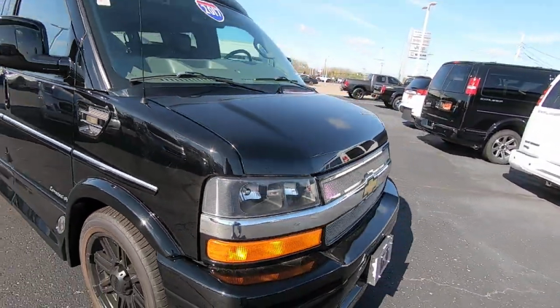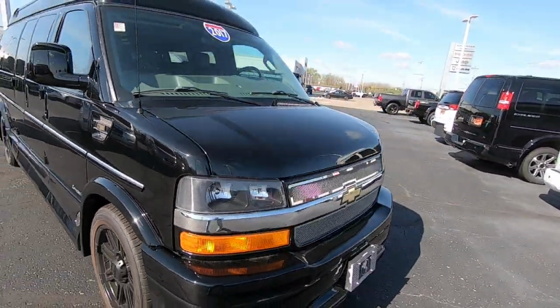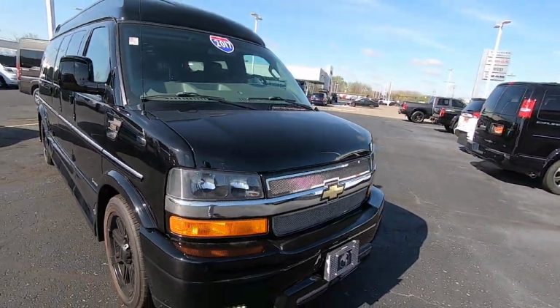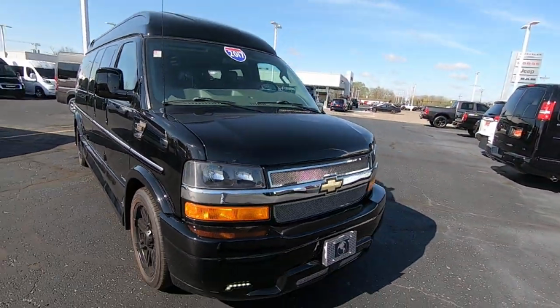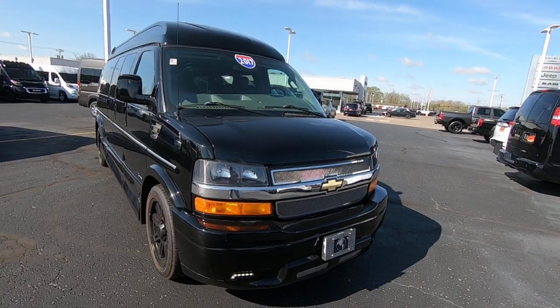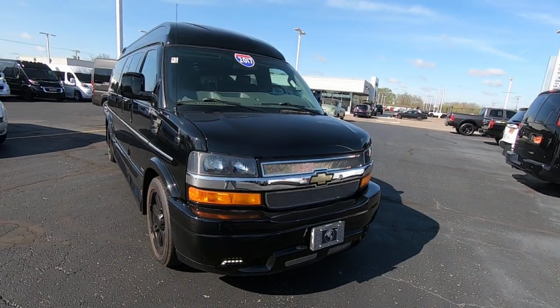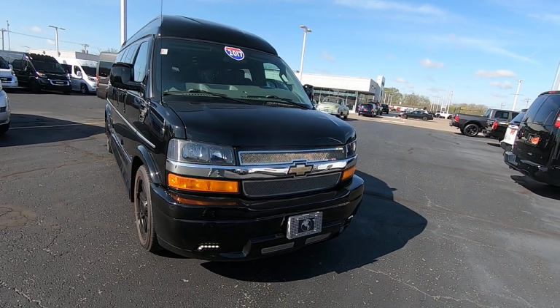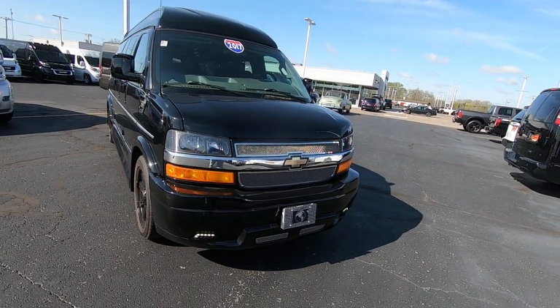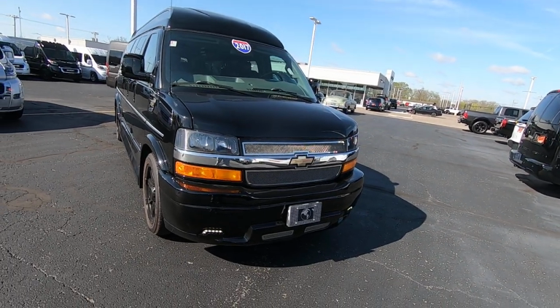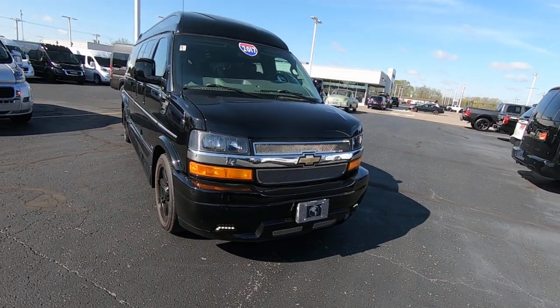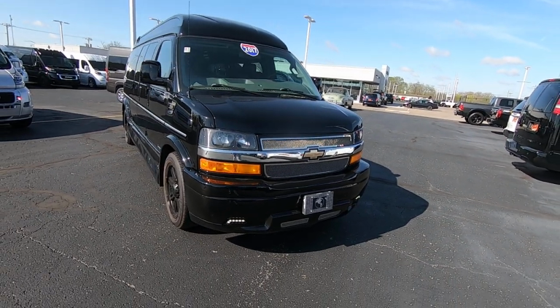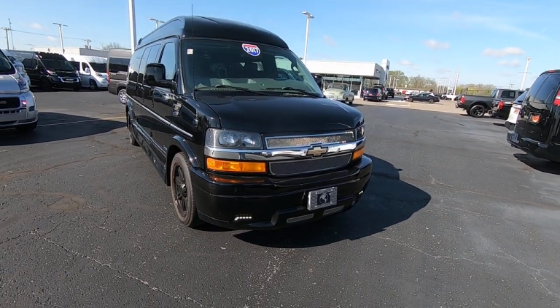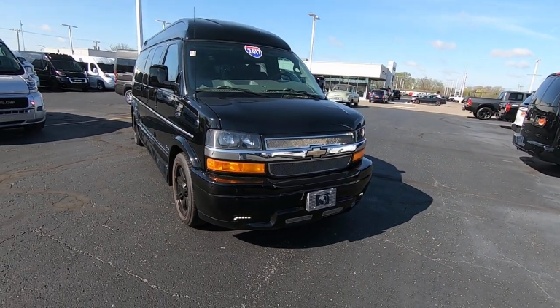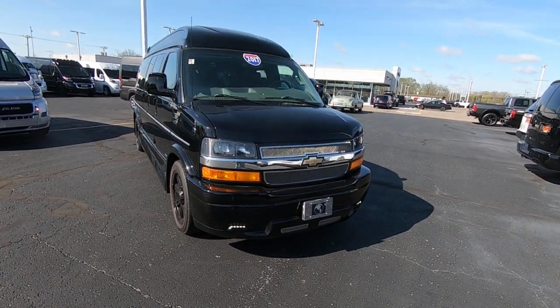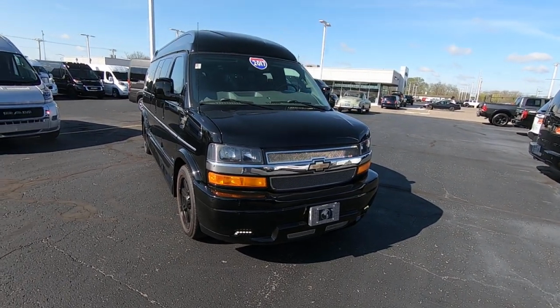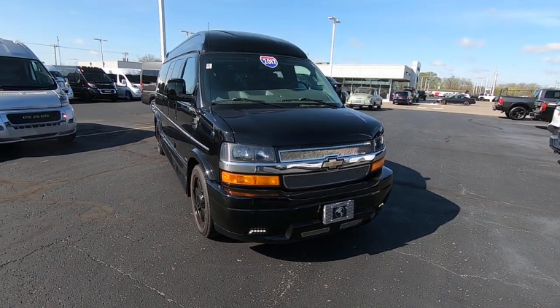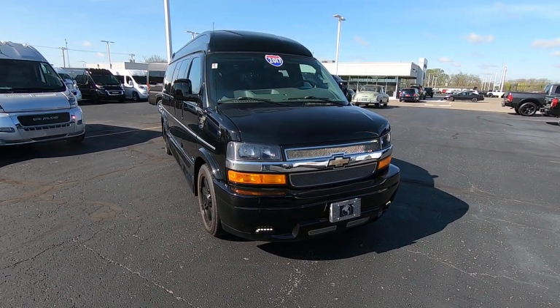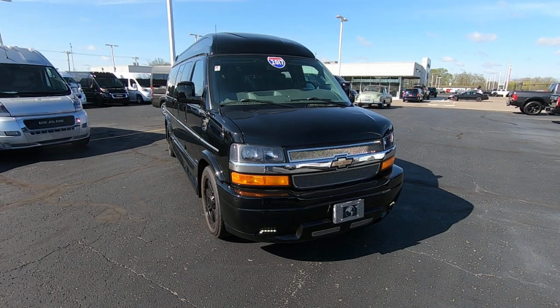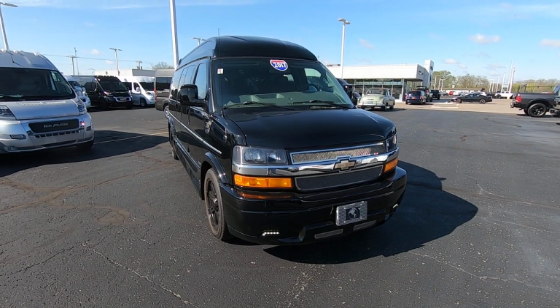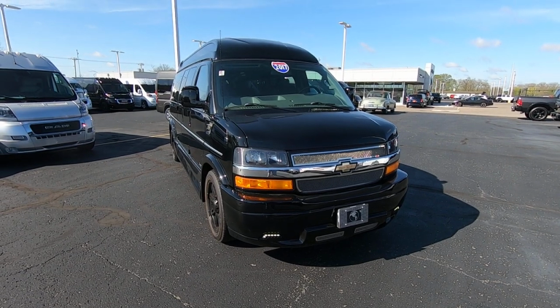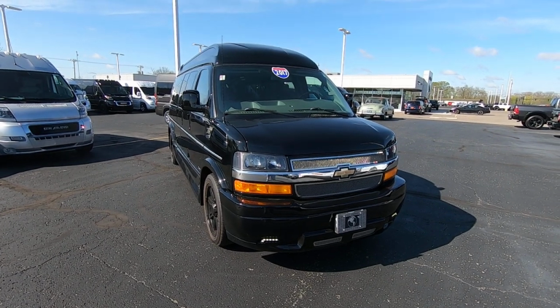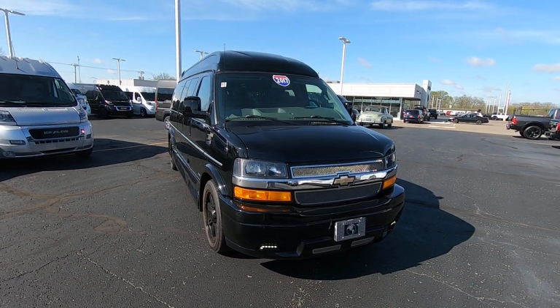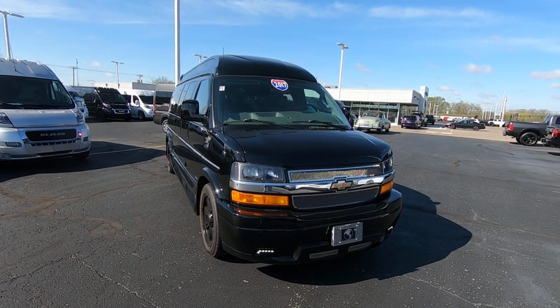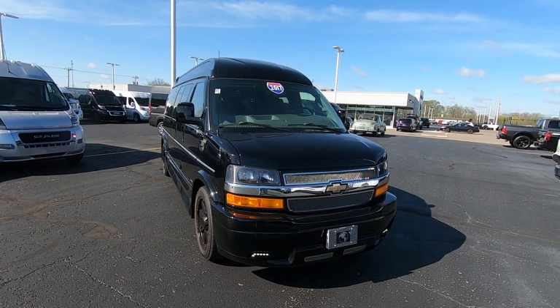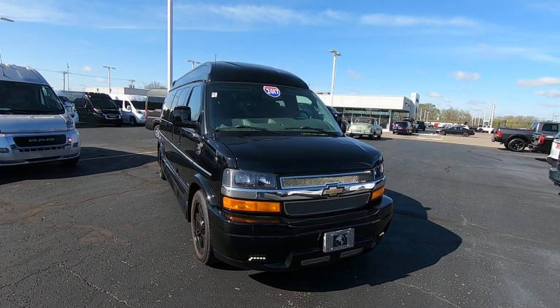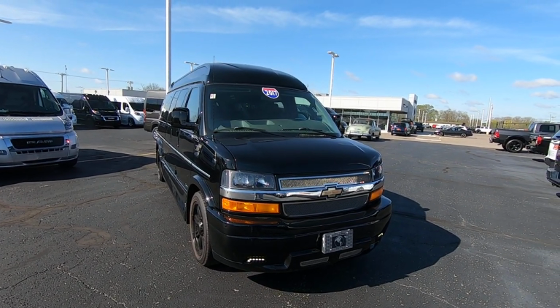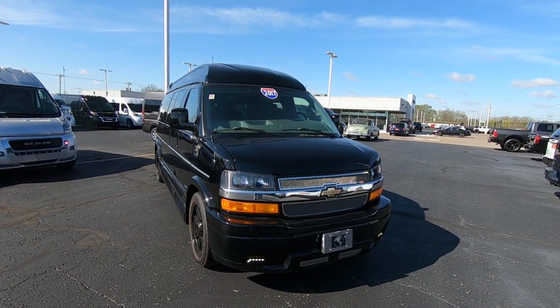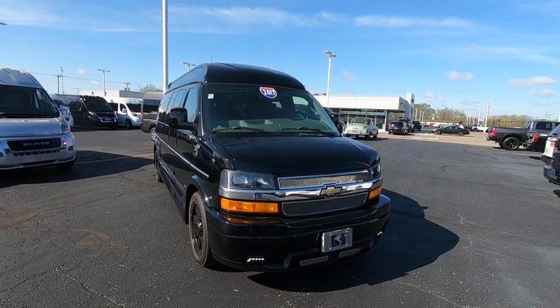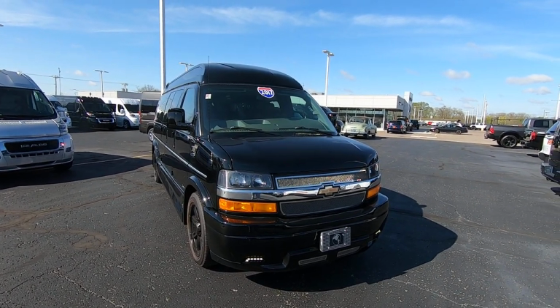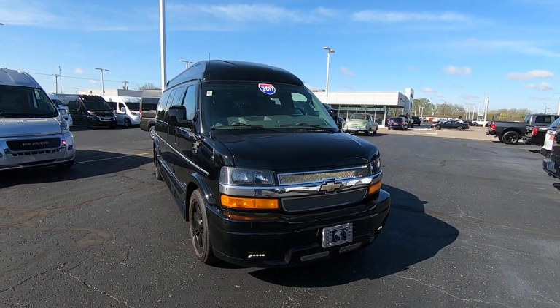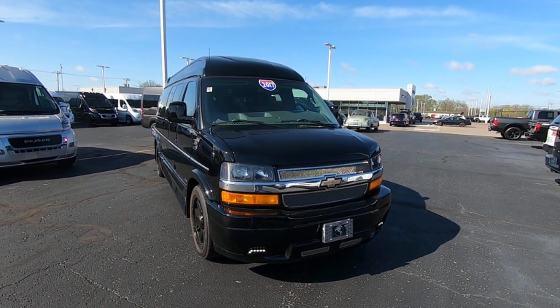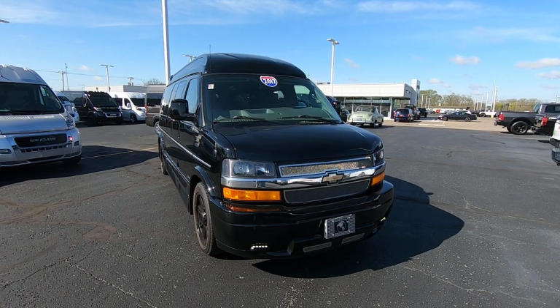Again, we're looking at a 2017 Chevy Explorer. I'm Lucas Purton — you can reach me at 937-778-0830, extension 1129.